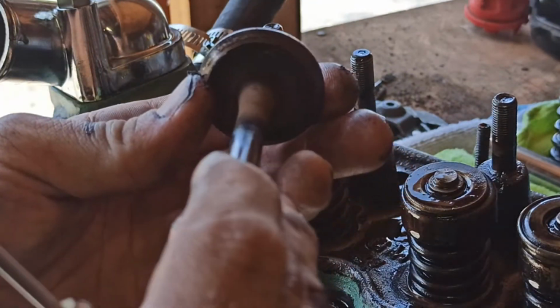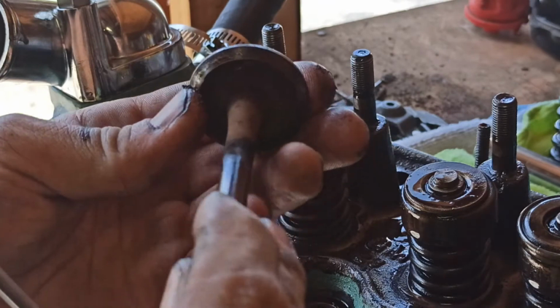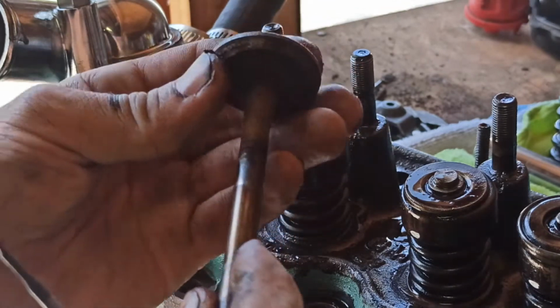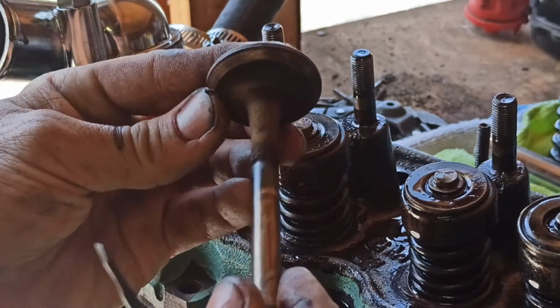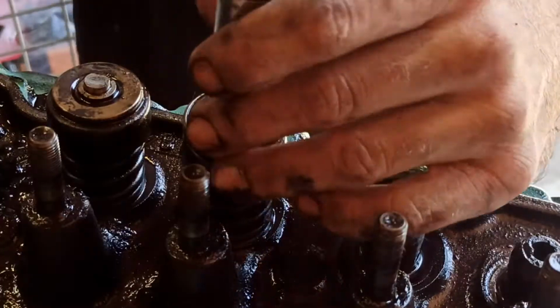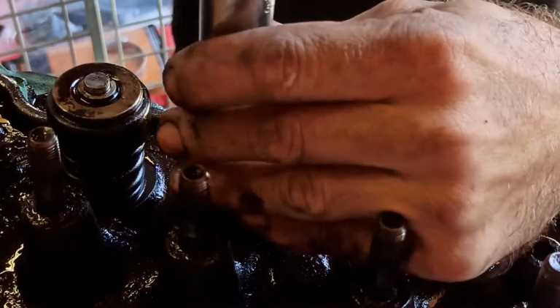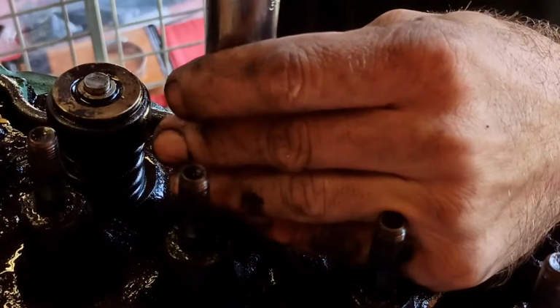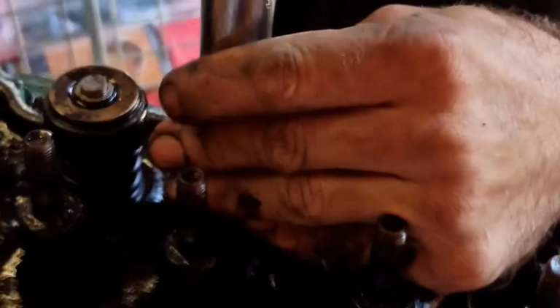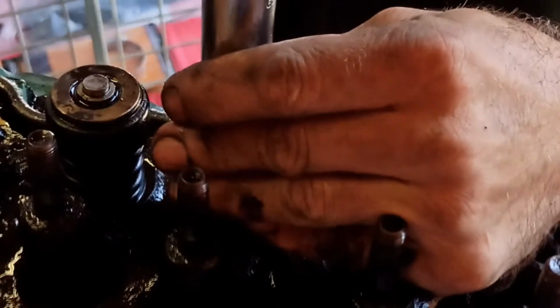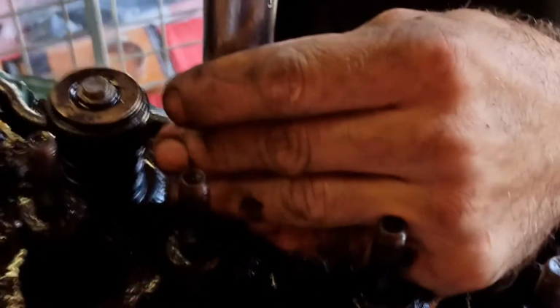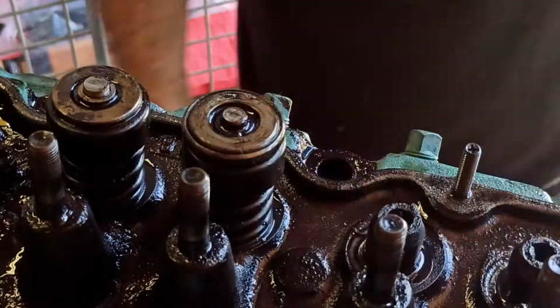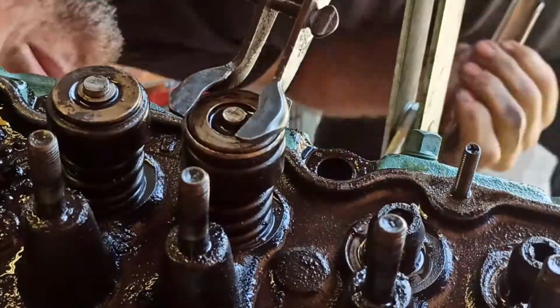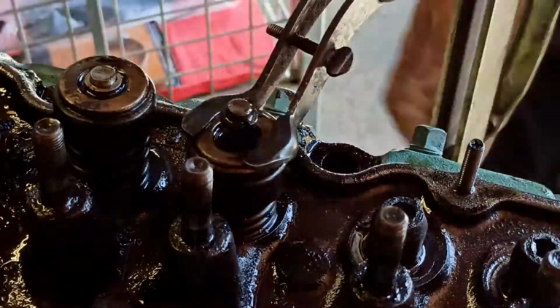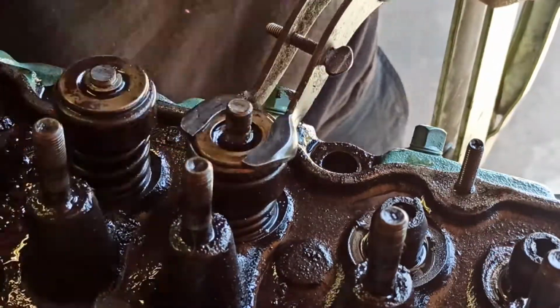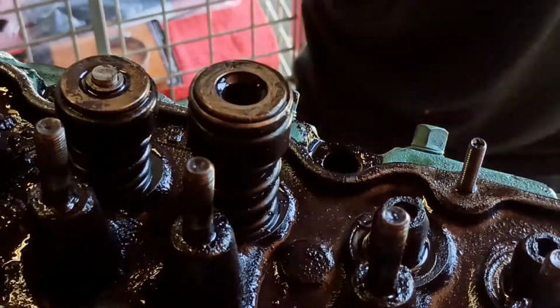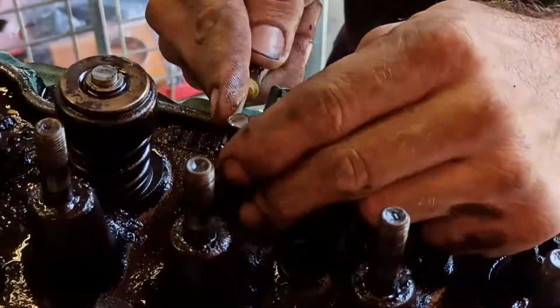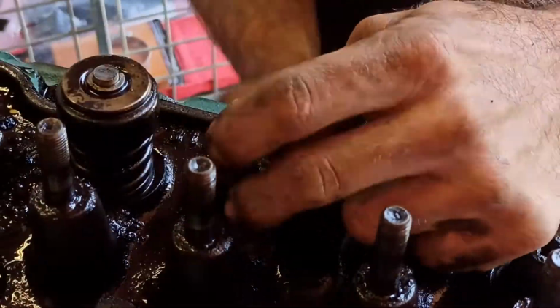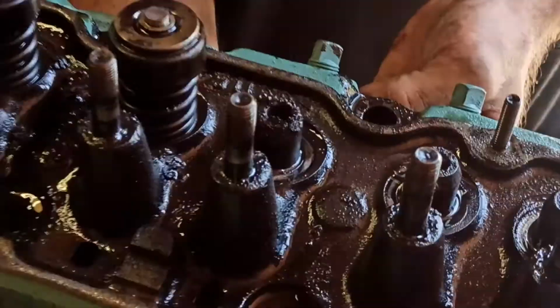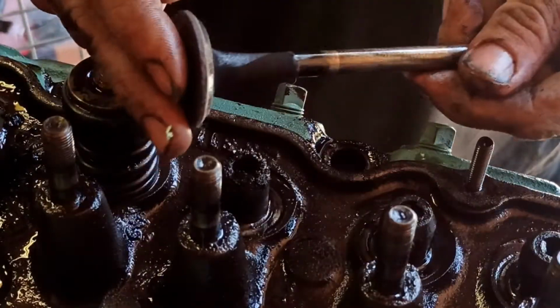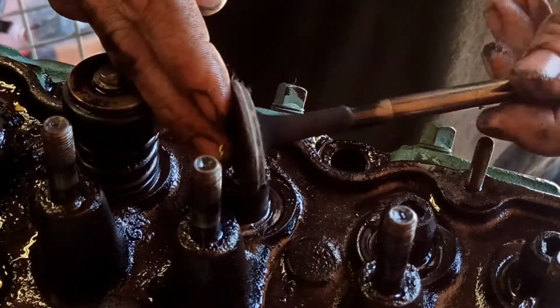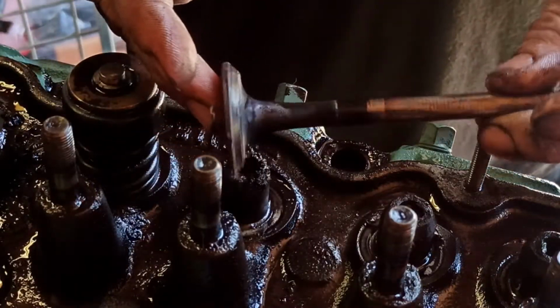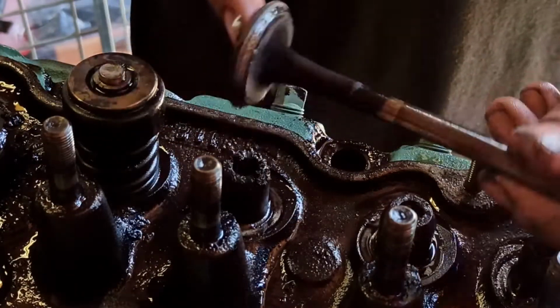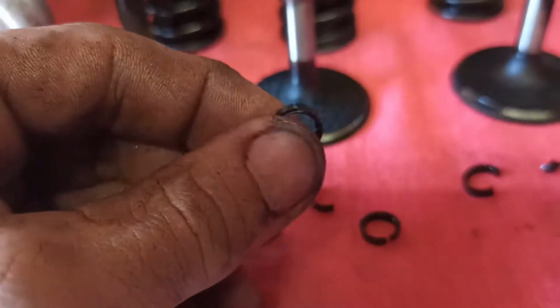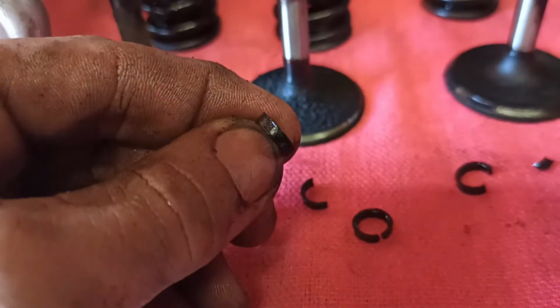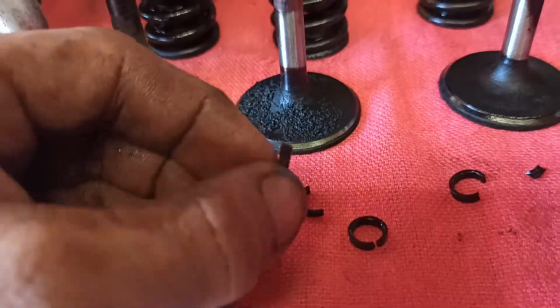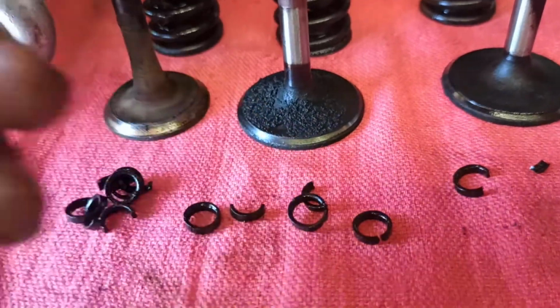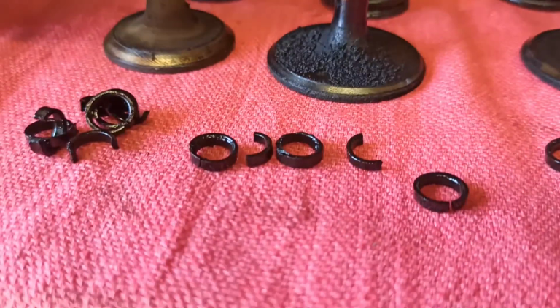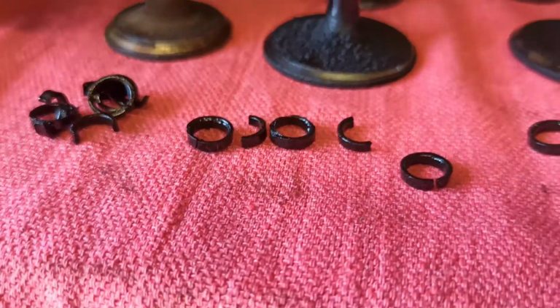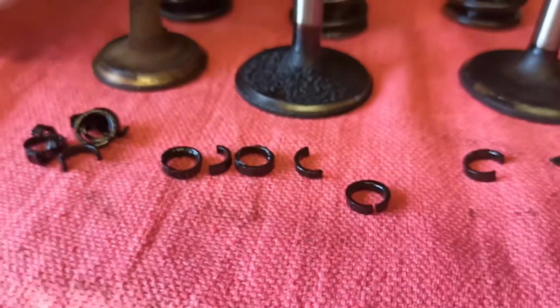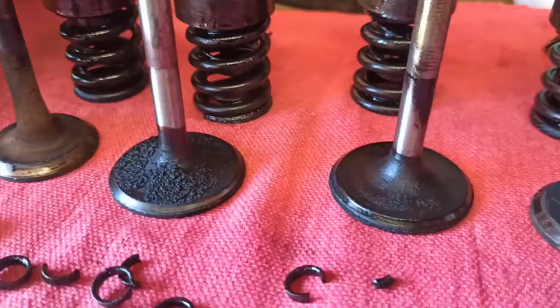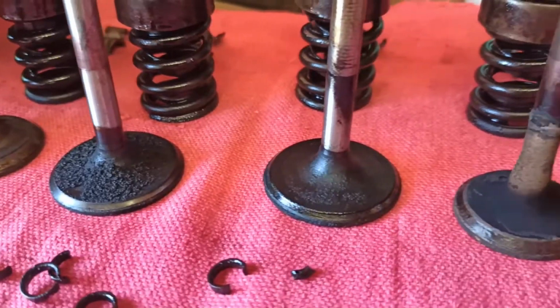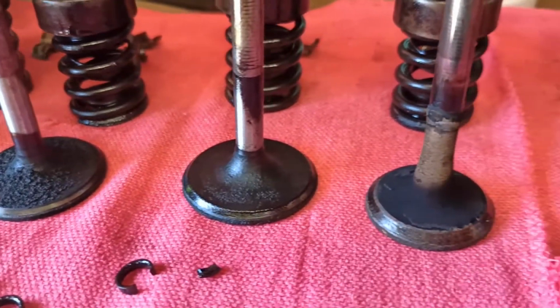Not bad for 48 years old. These valve guide seals are supposed to be a soft rubber, so I'm very glad that I'm replacing them.